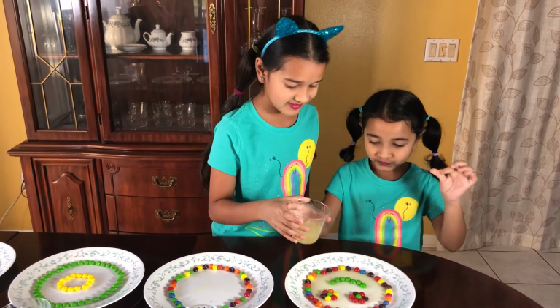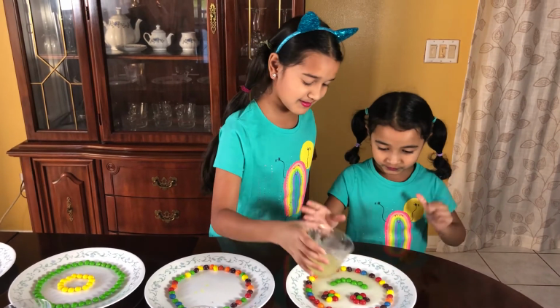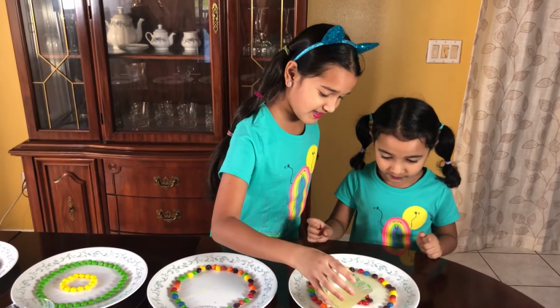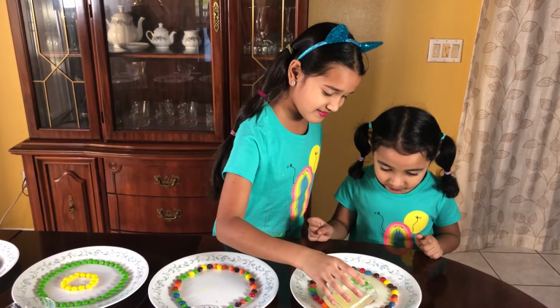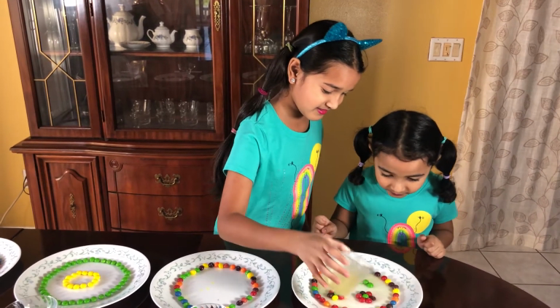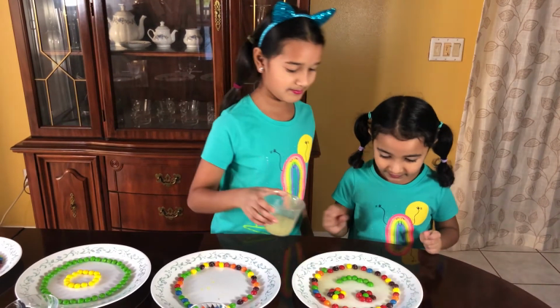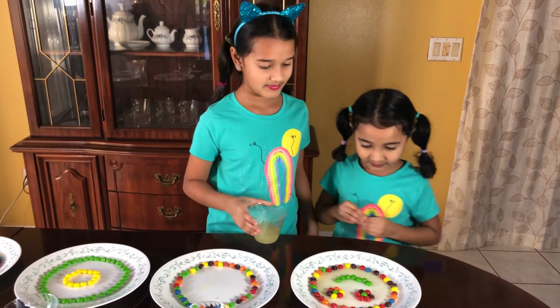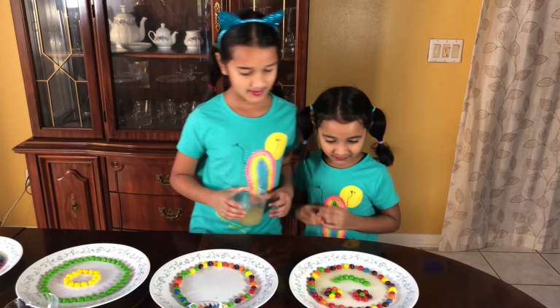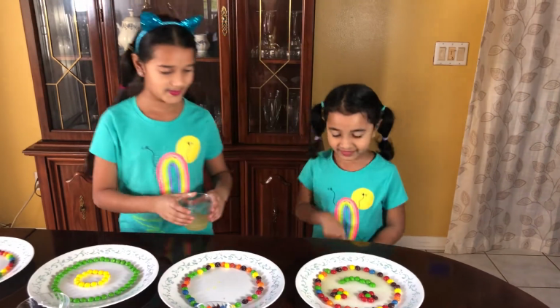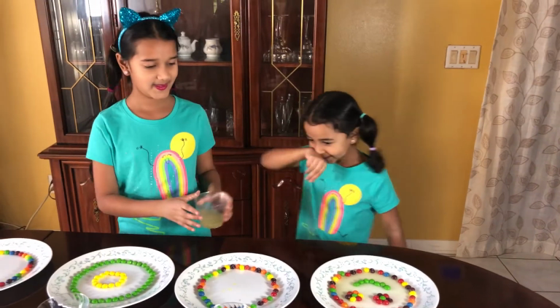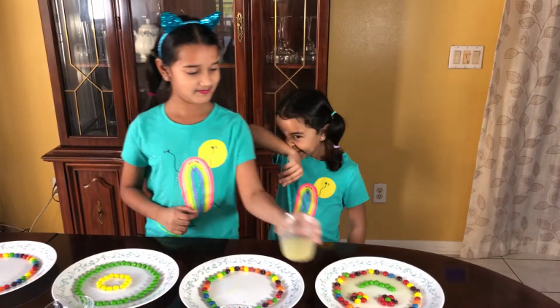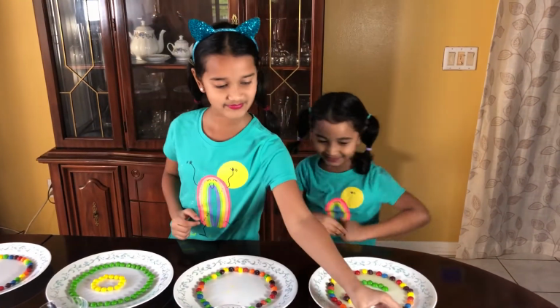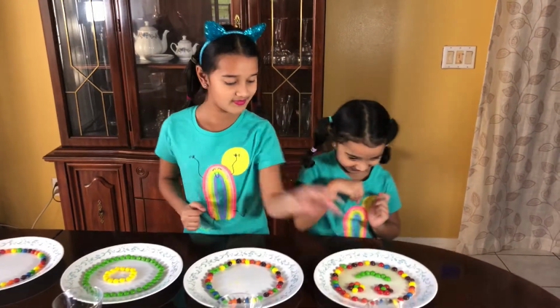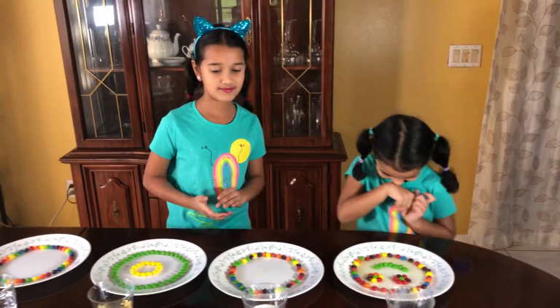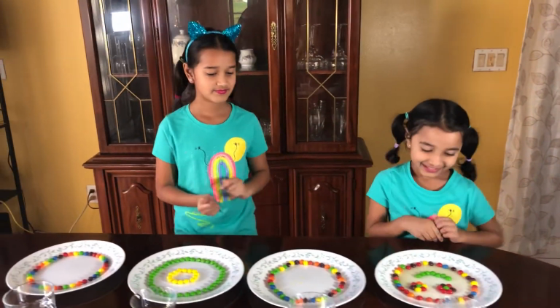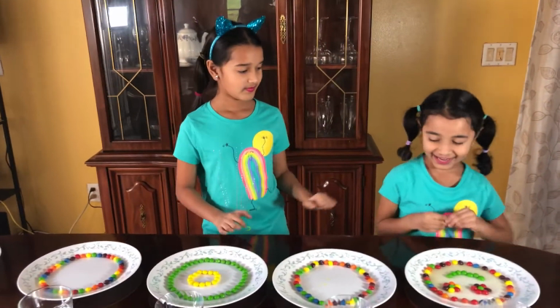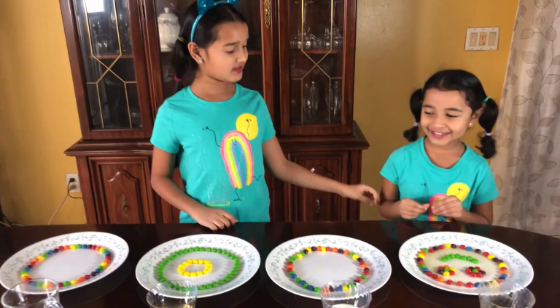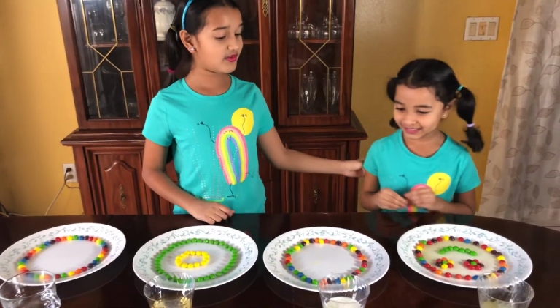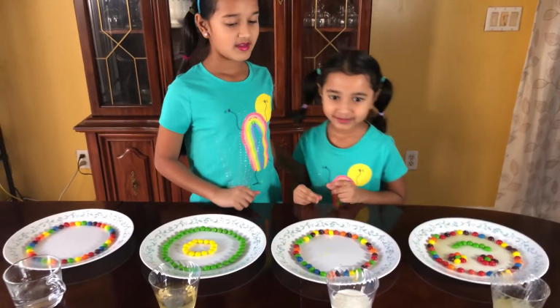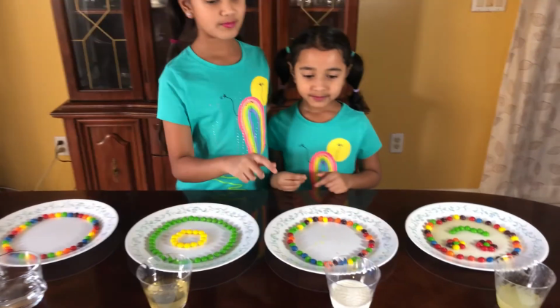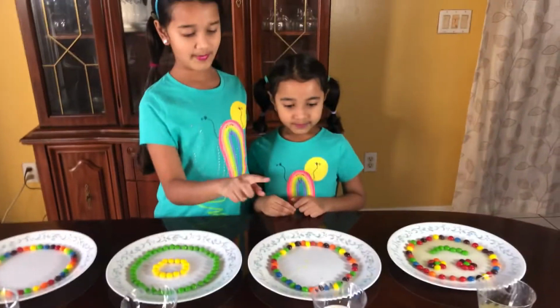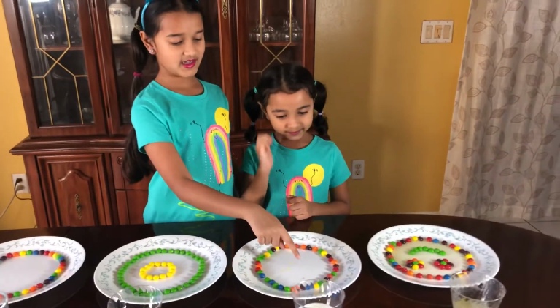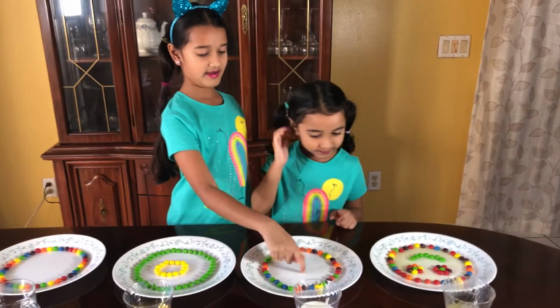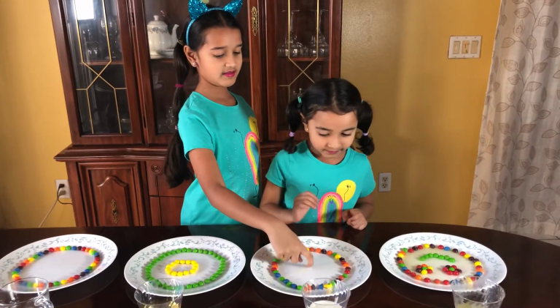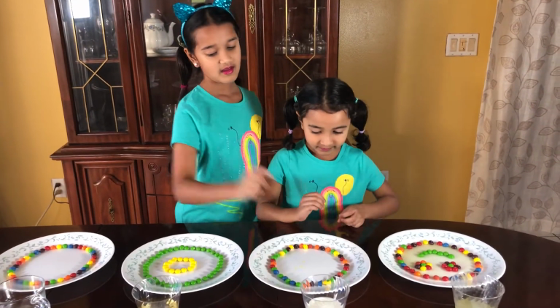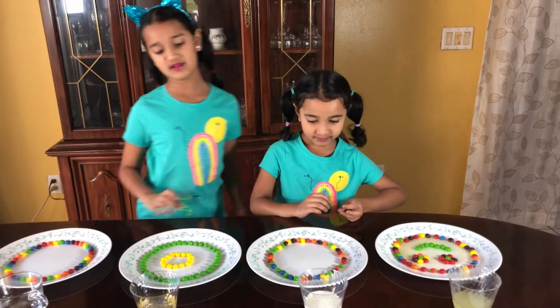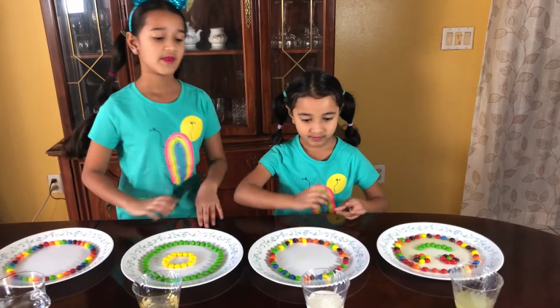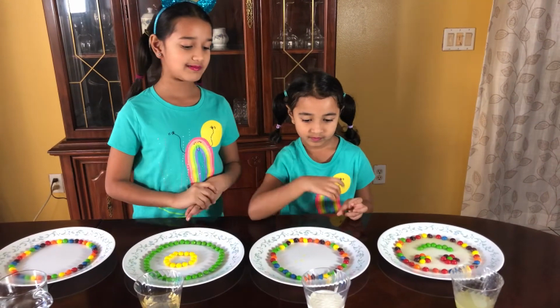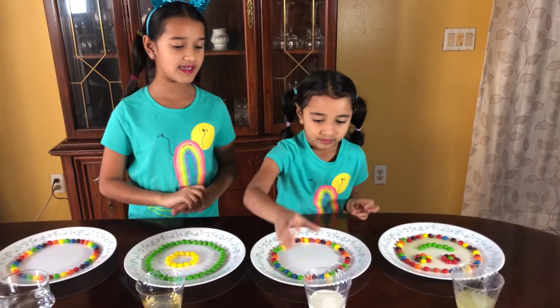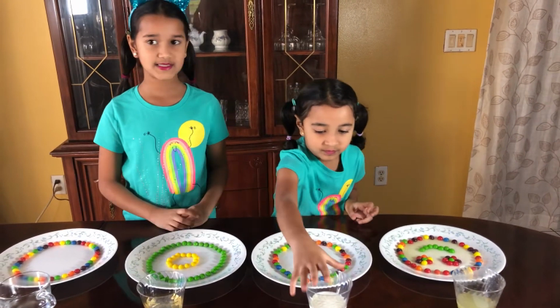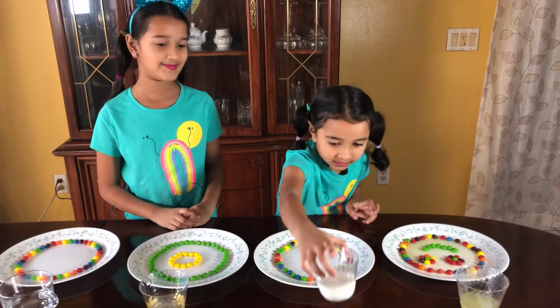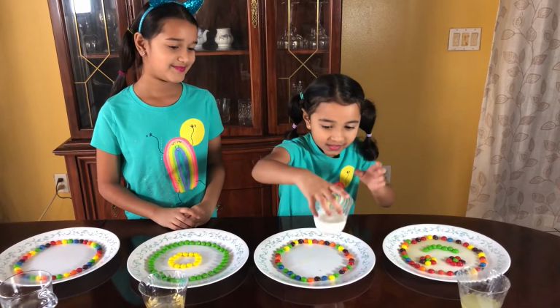This one over here, yep, perfect. Nandu, pour the milk on the circle of Skittles, okay.